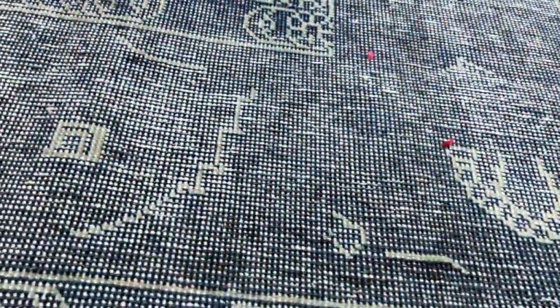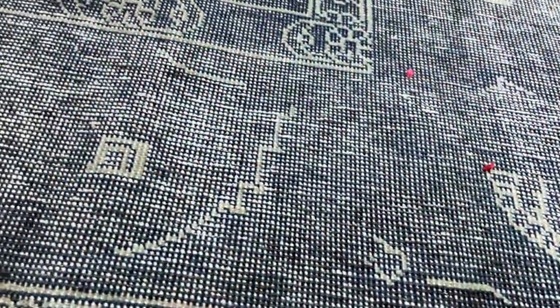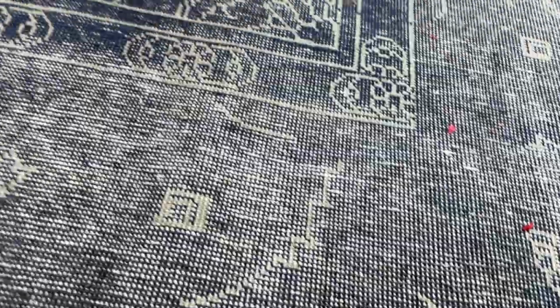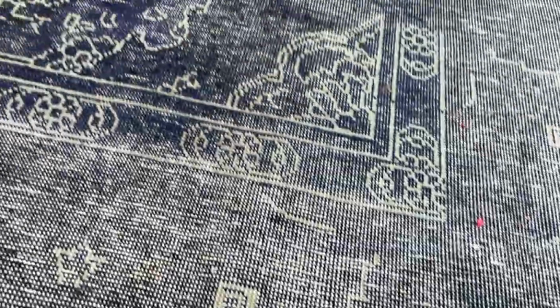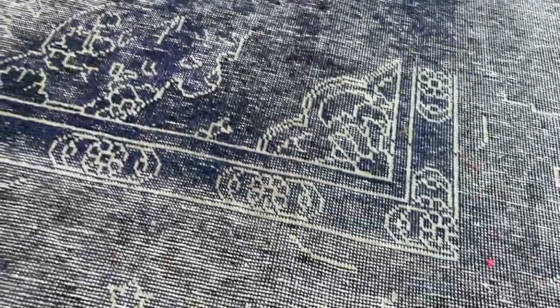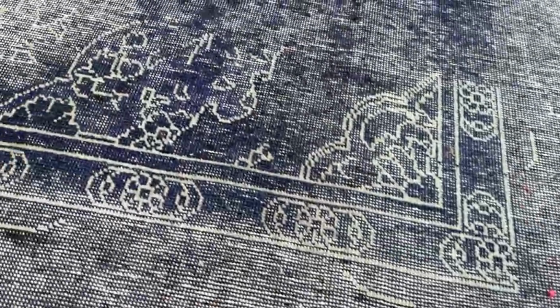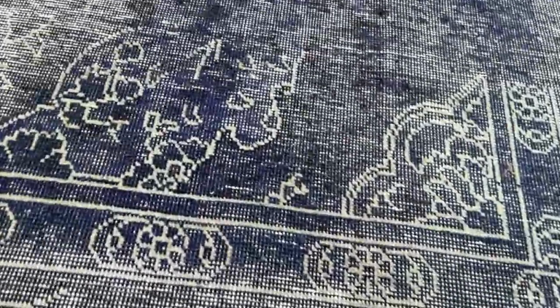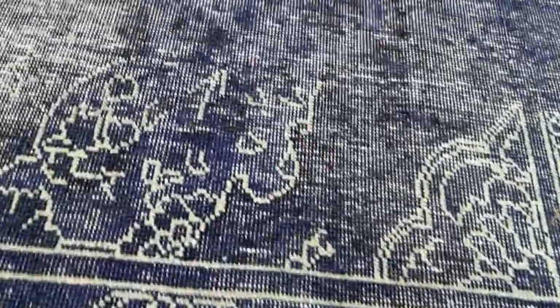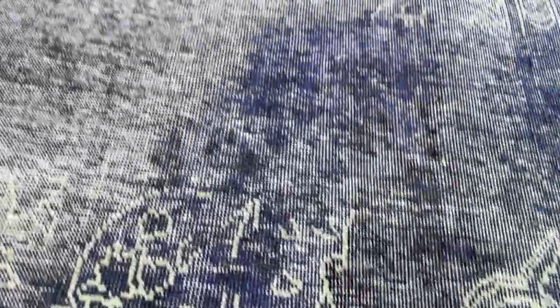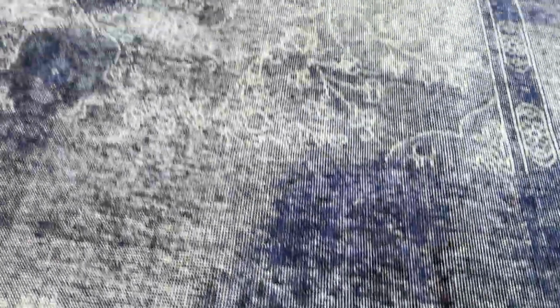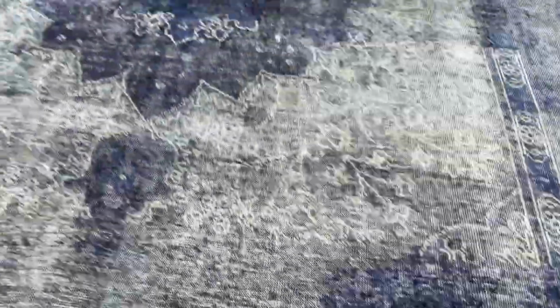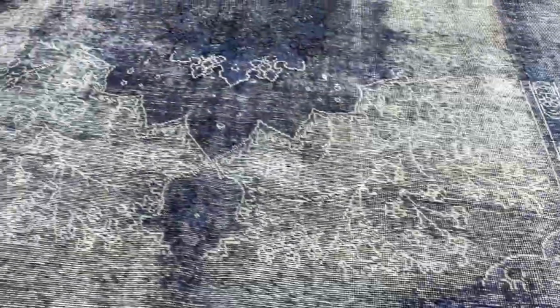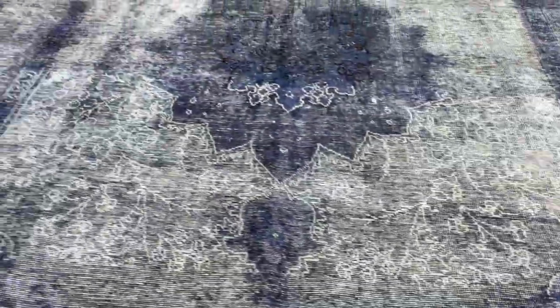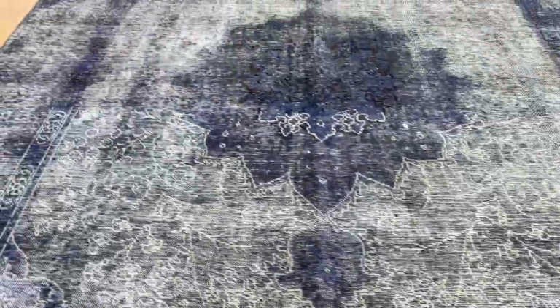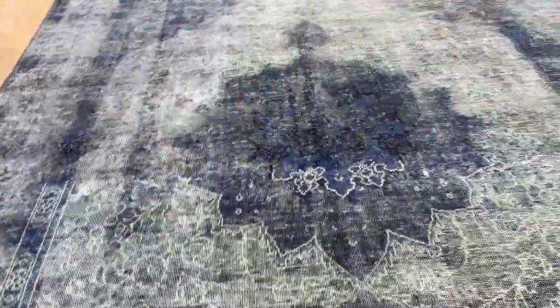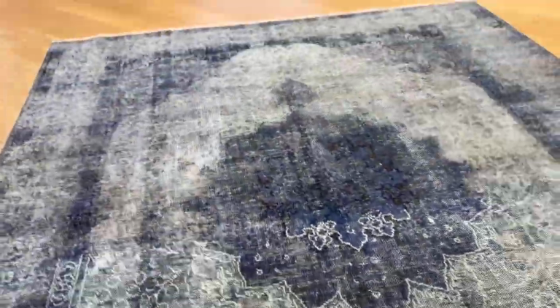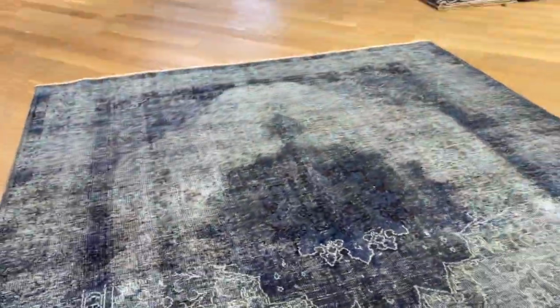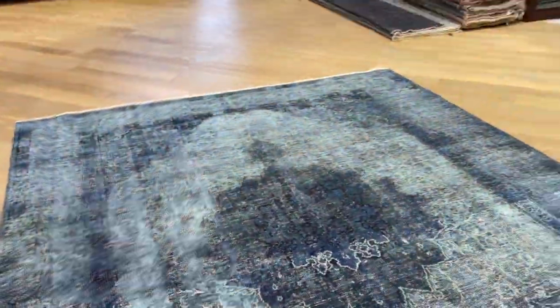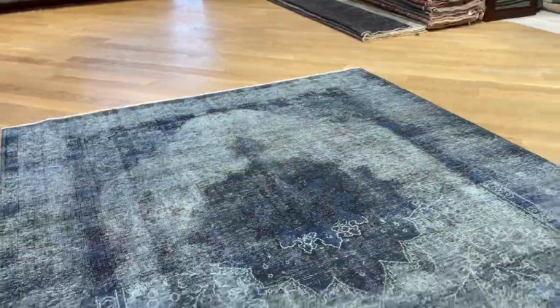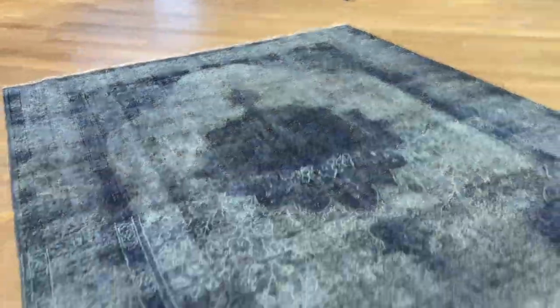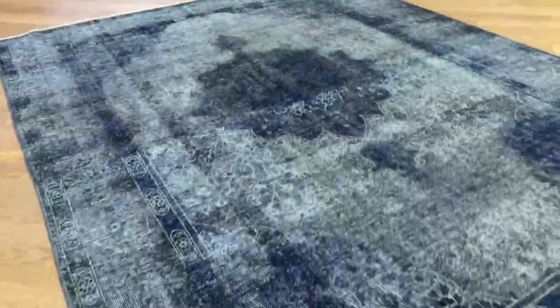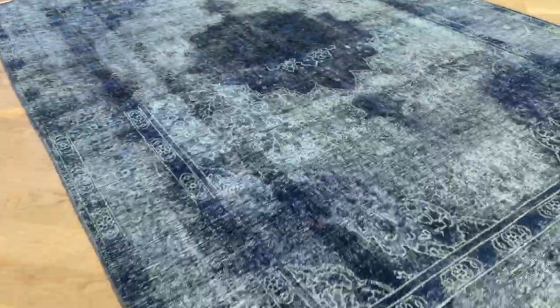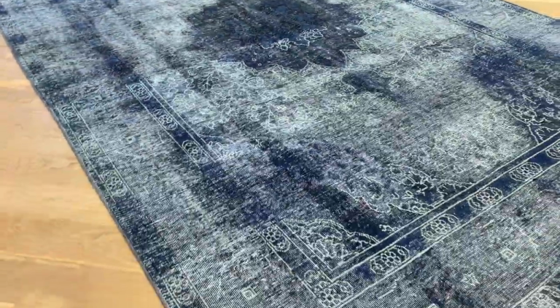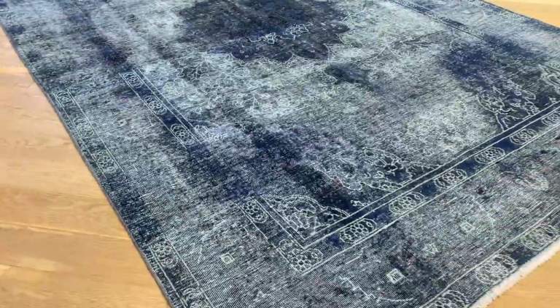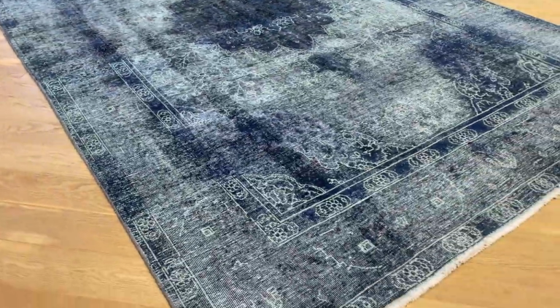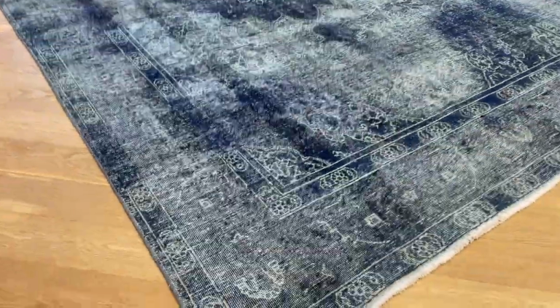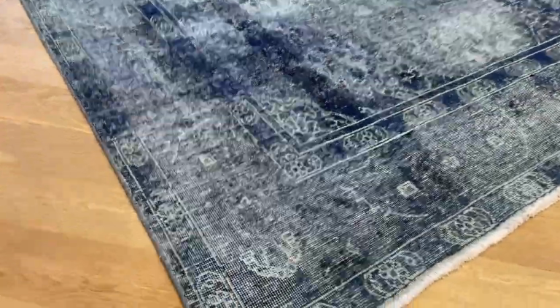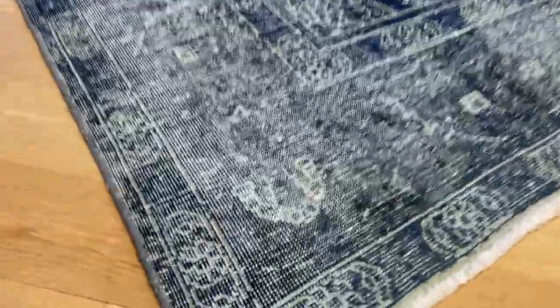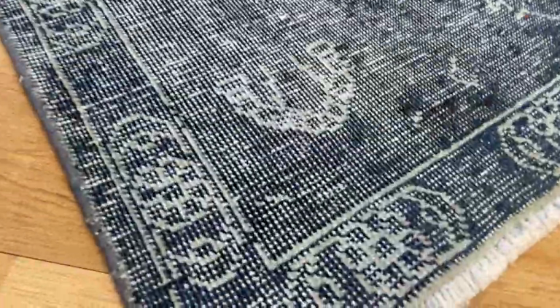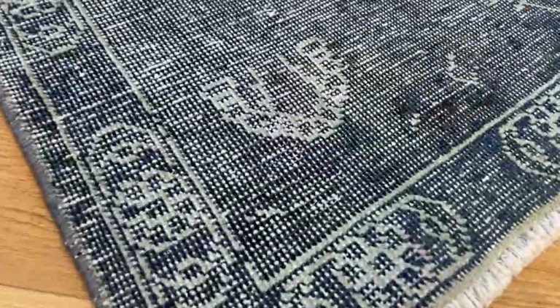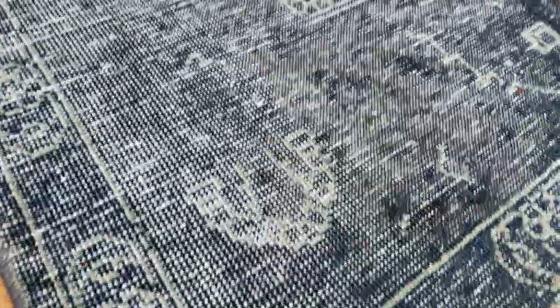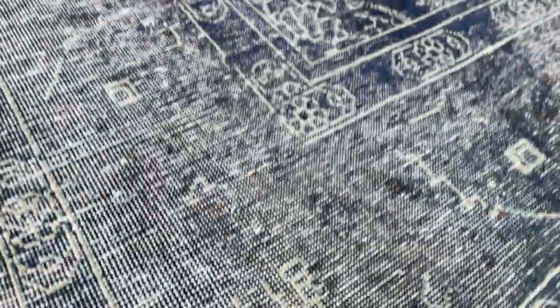All these areas have a lighter tone that shows very nicely. The medallion part is darker on the upper portion. It has a very nice, very fresh kind of blue throughout.